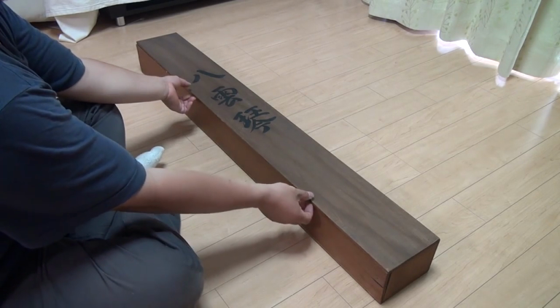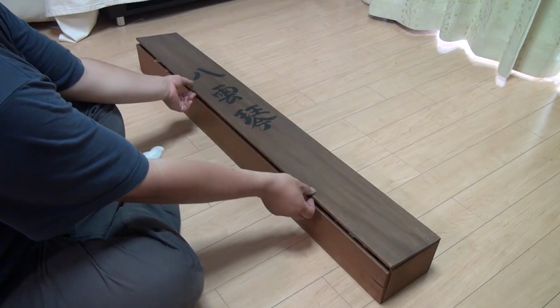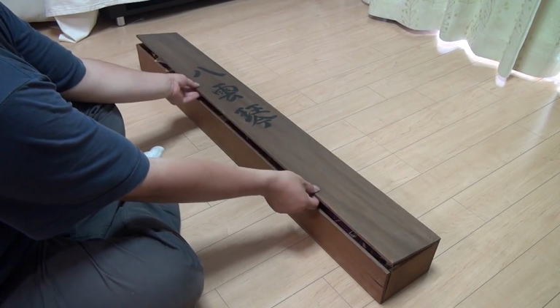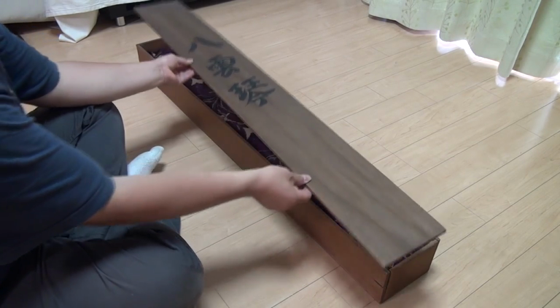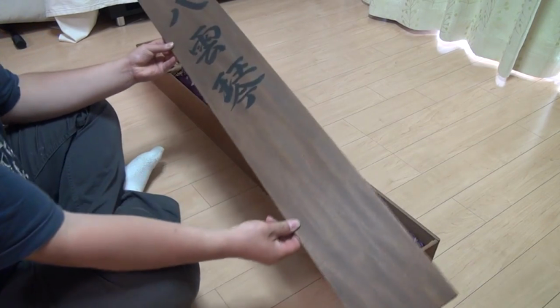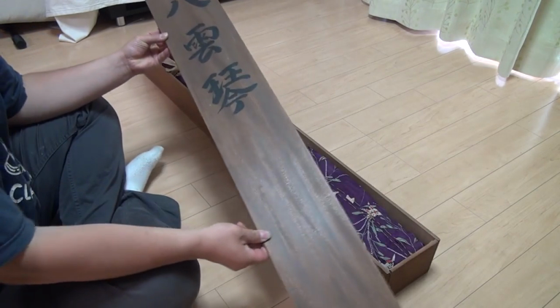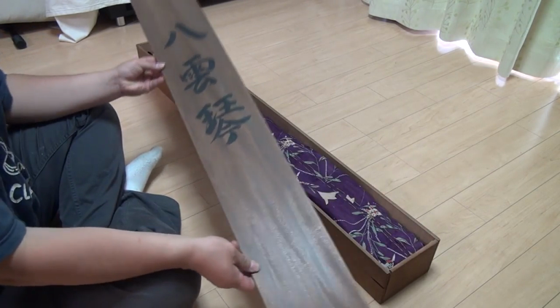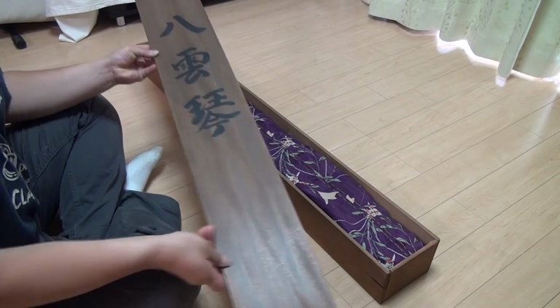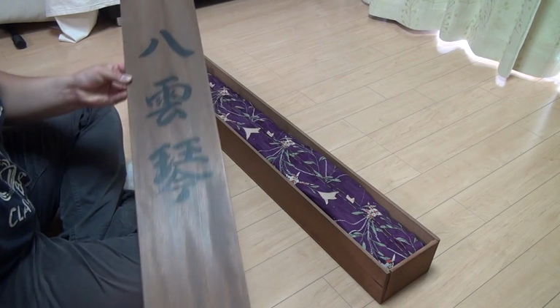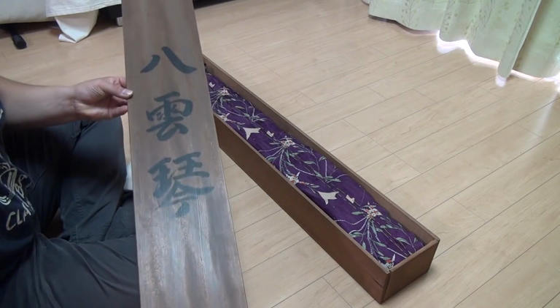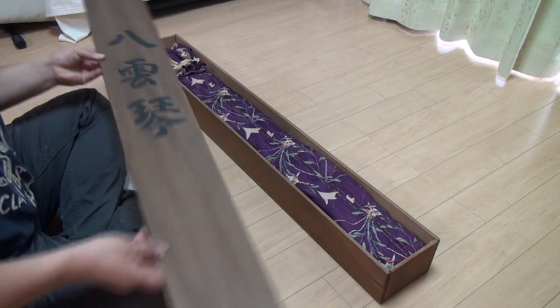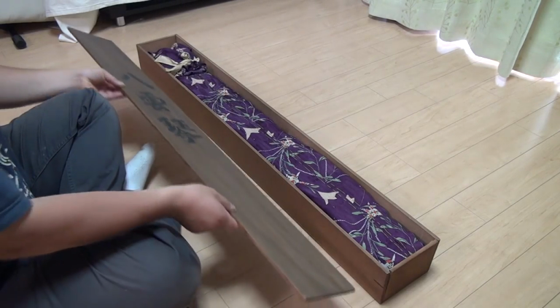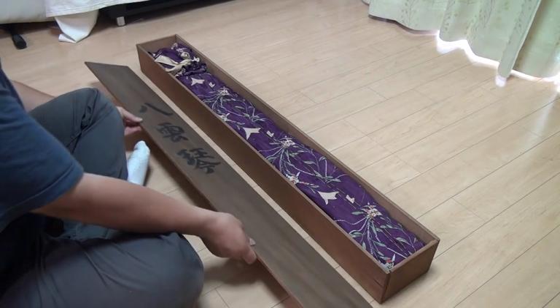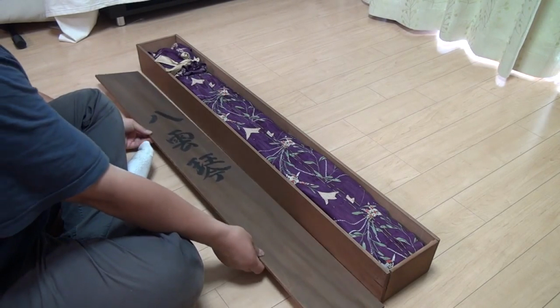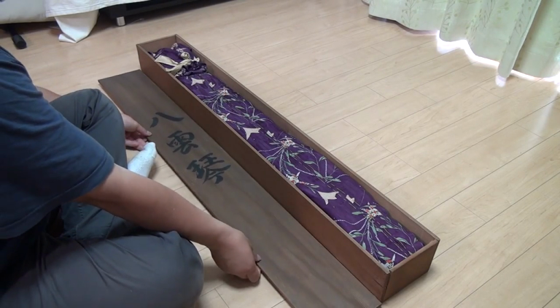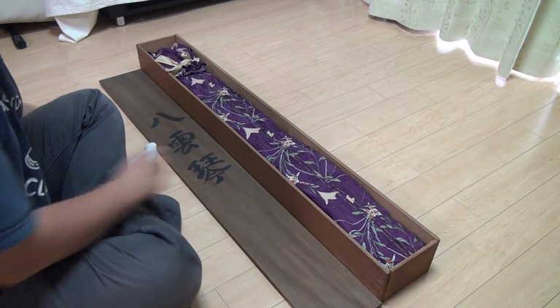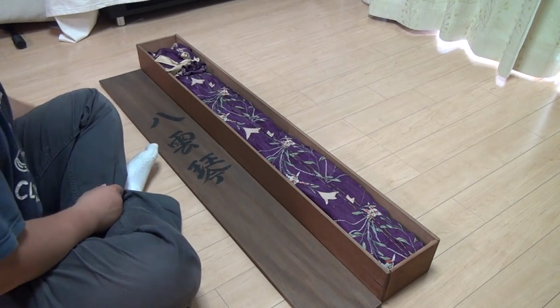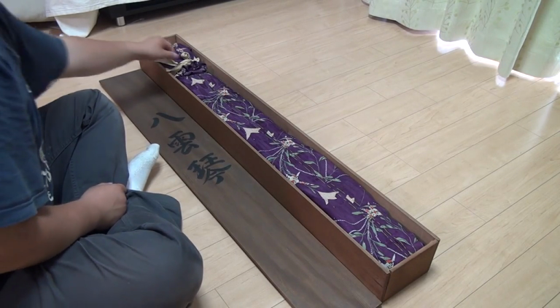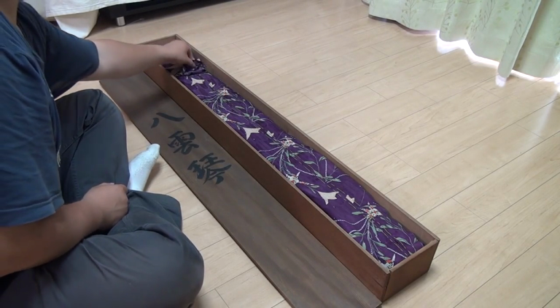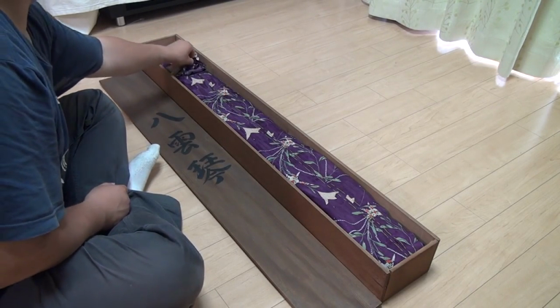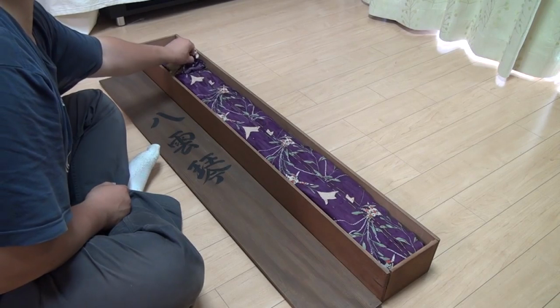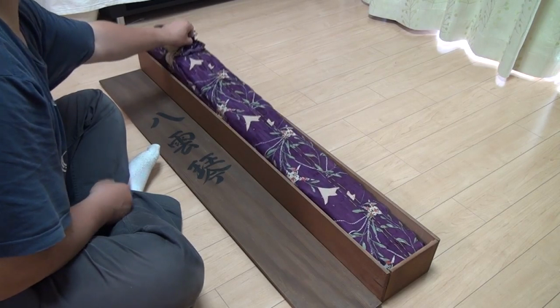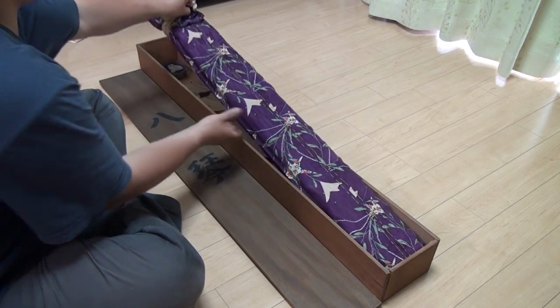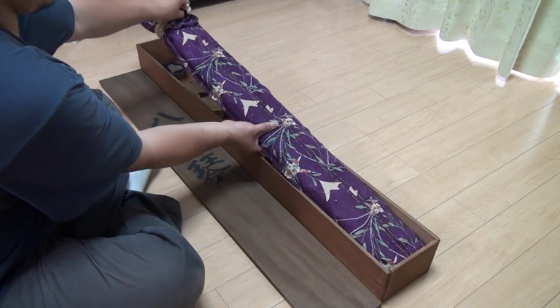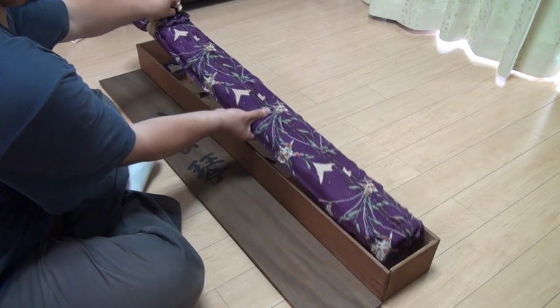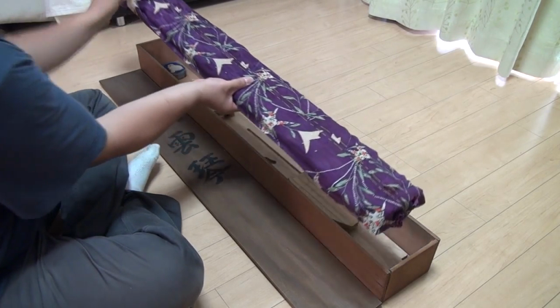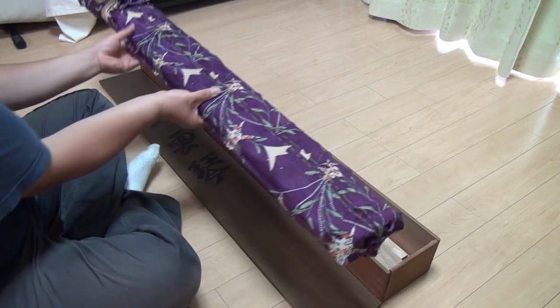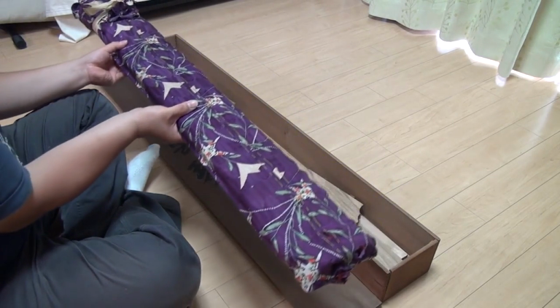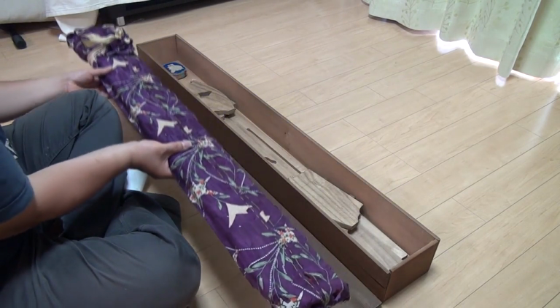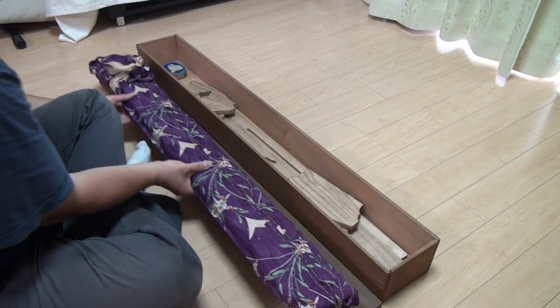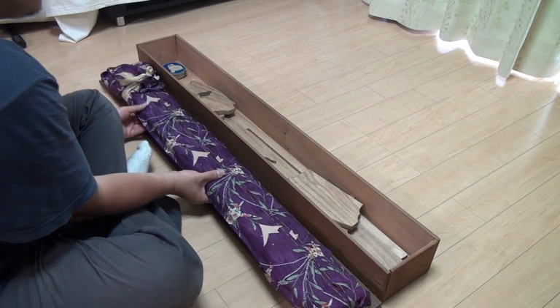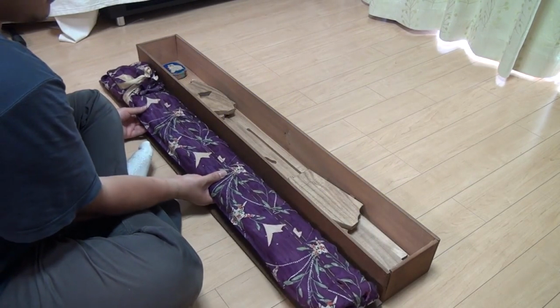Let's take off the top of this wooden box. We can see the three Chinese or Japanese characters right there. And the koto itself is wrapped up in this nicely decorated cloth here. It is very old — you can see the holes there. It is worn out.